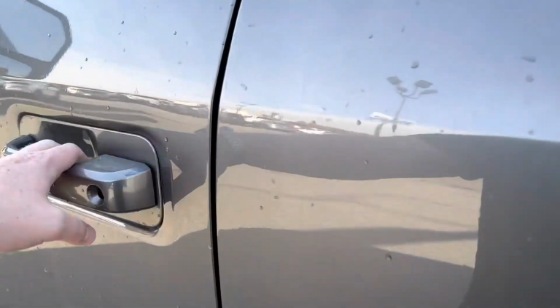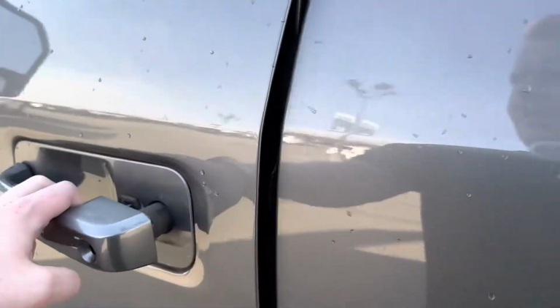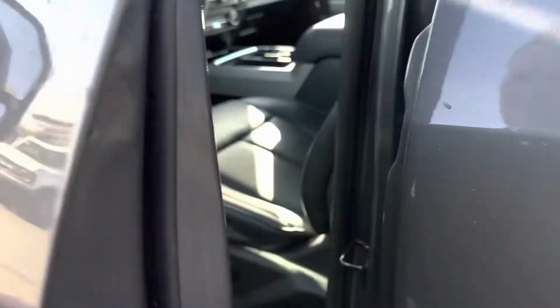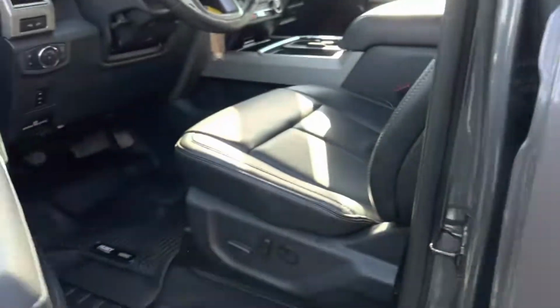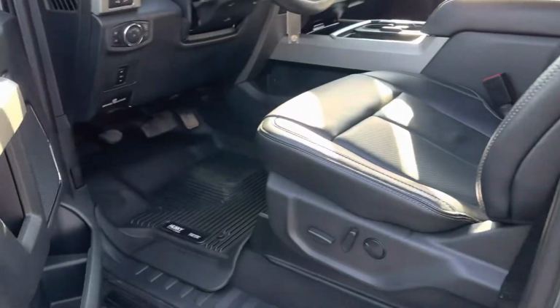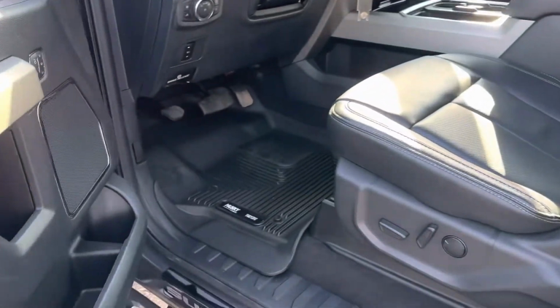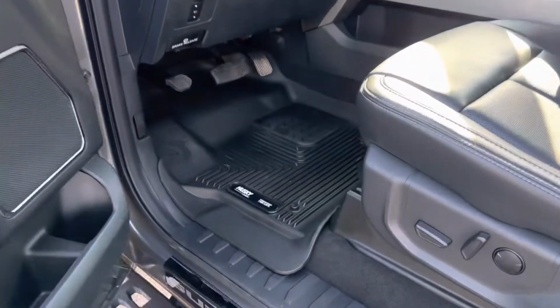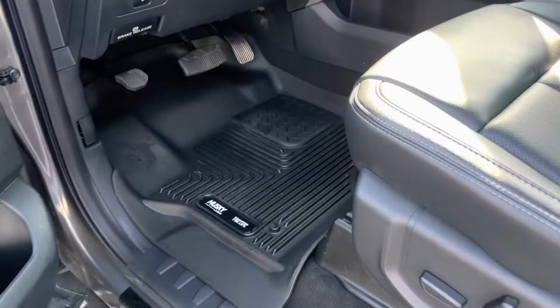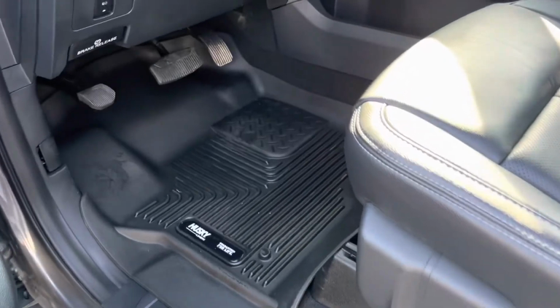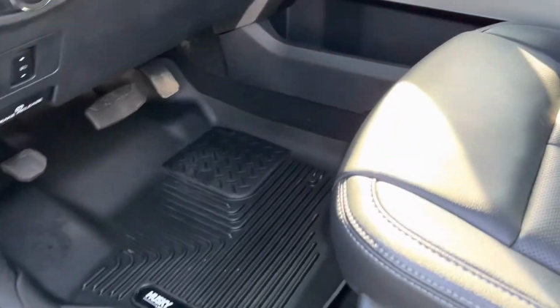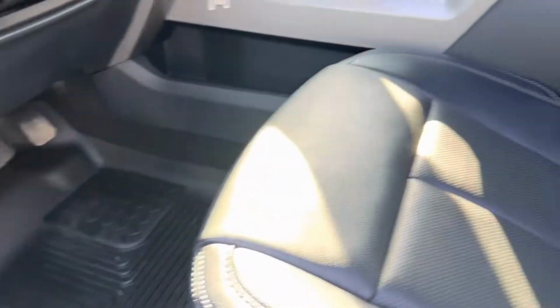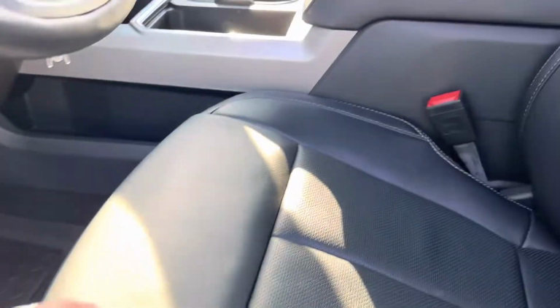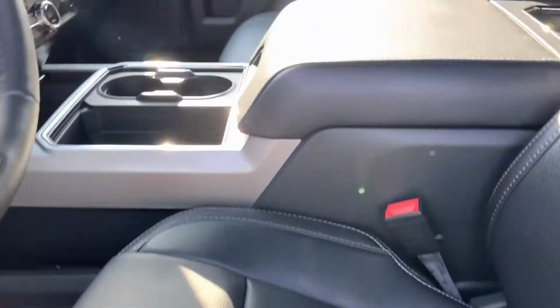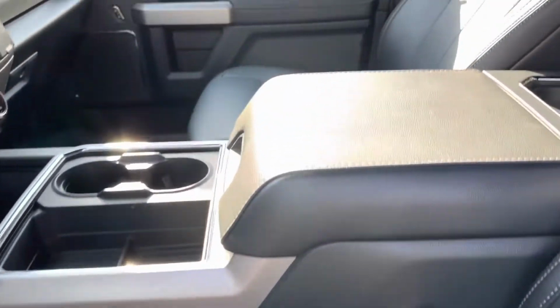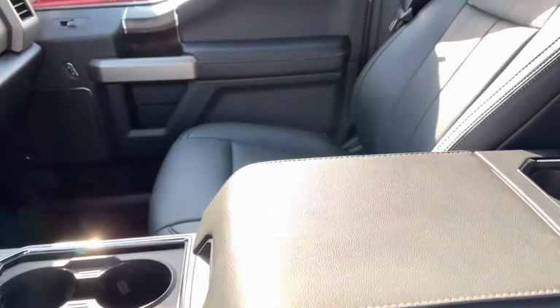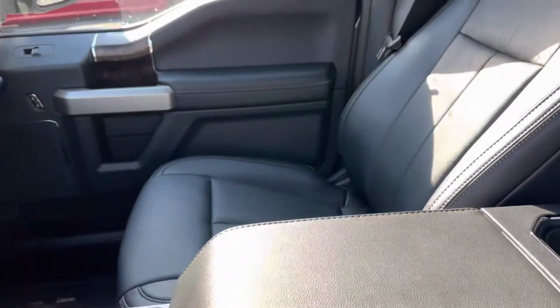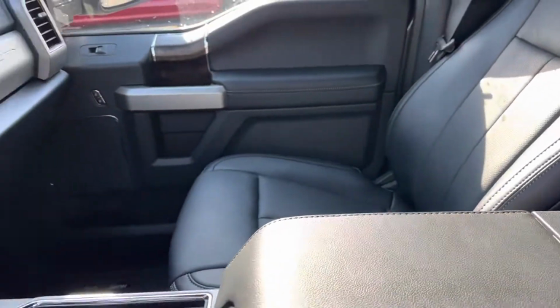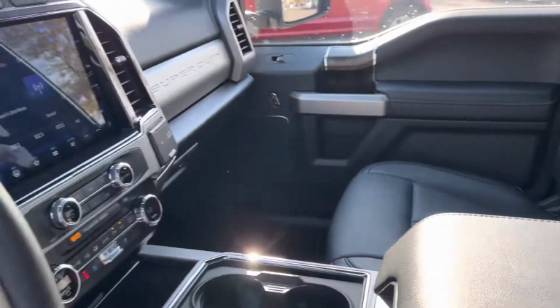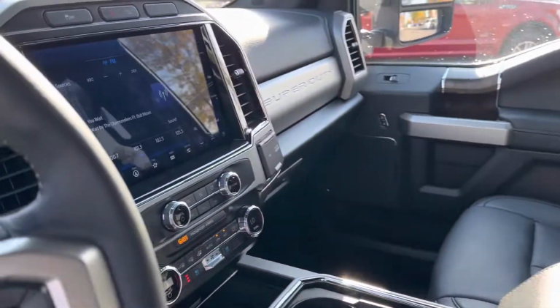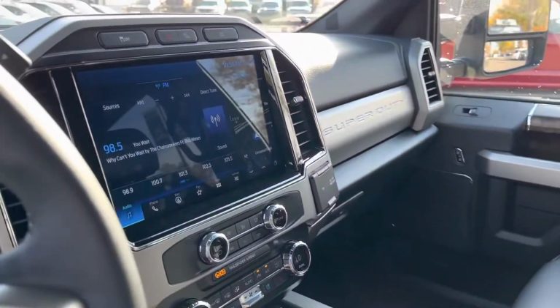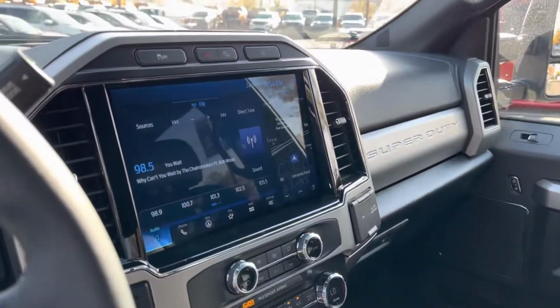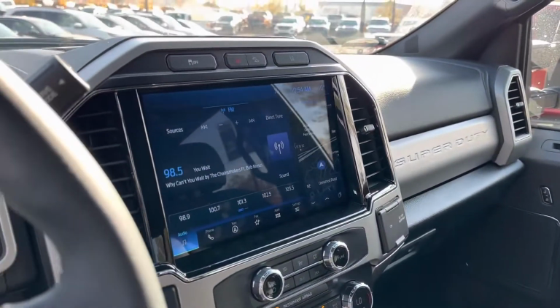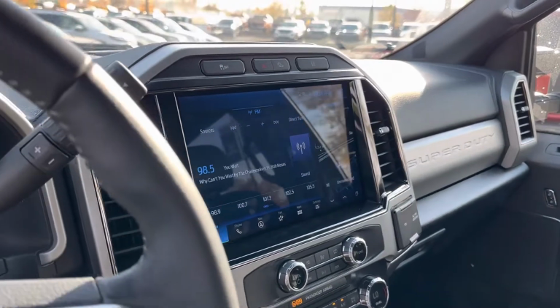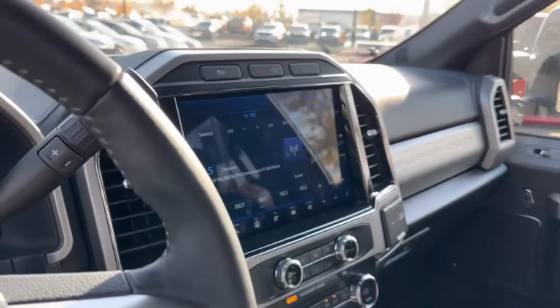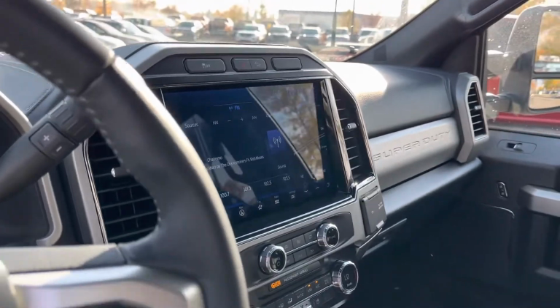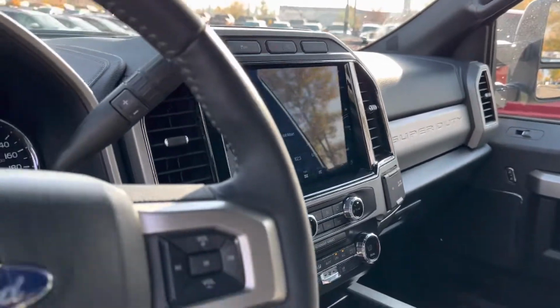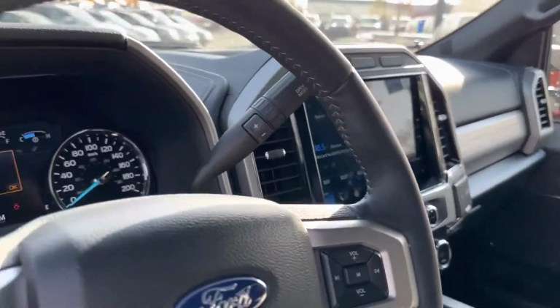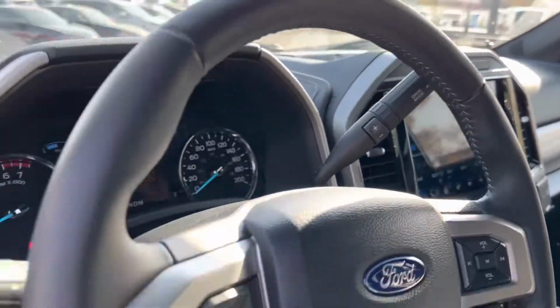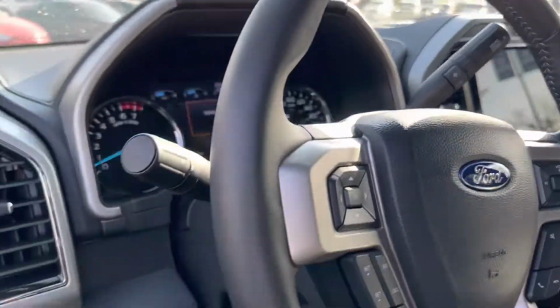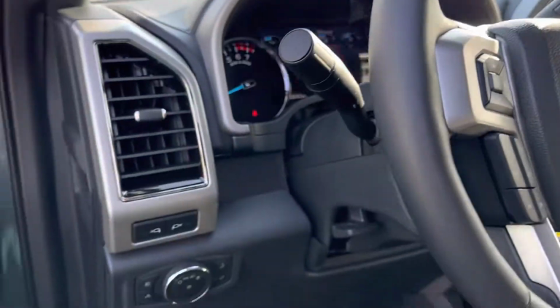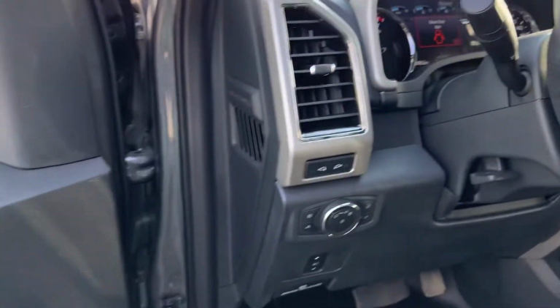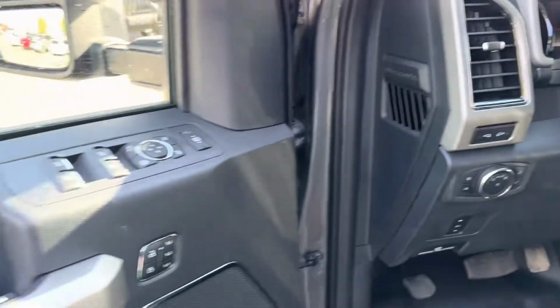I don't know what the previous owner was doing with it. When you get into the interior here, it looks basically brand new — I don't know if there's anything to show that anybody has owned this before.